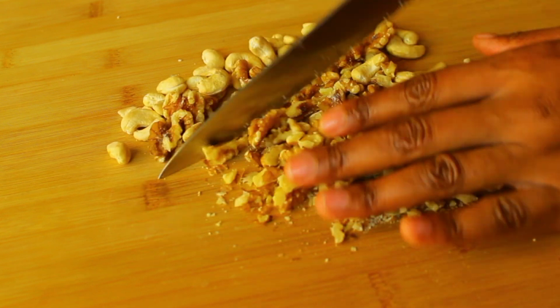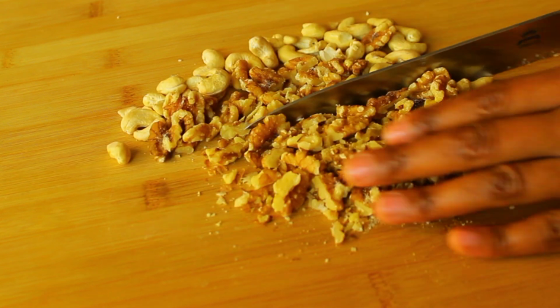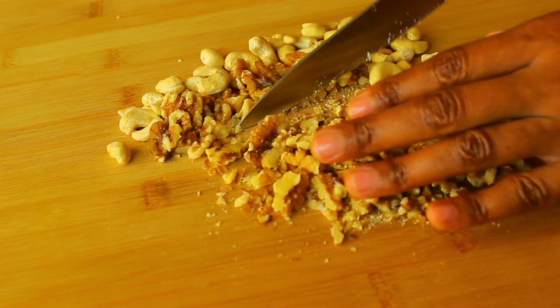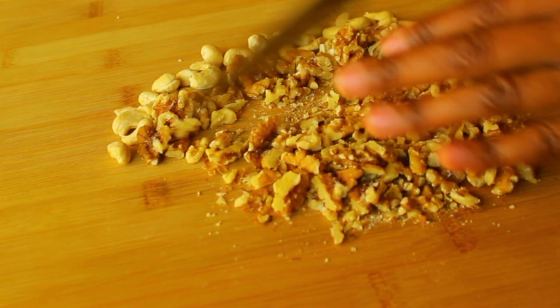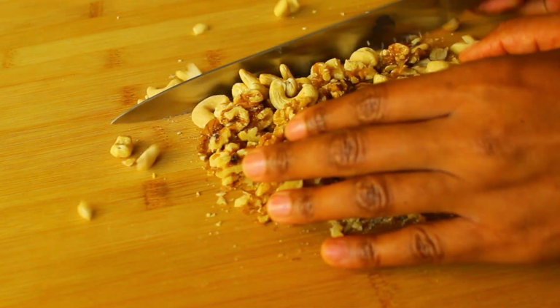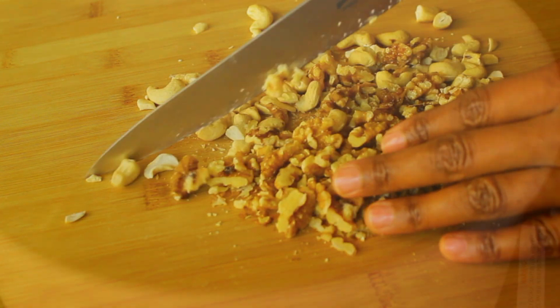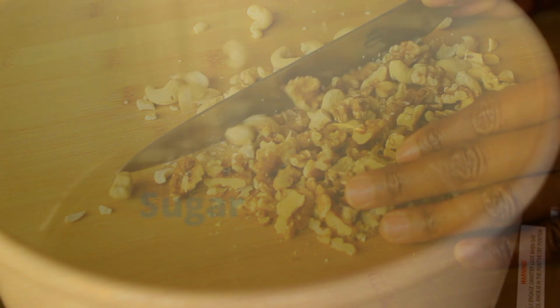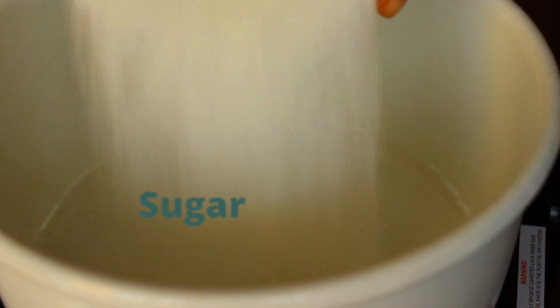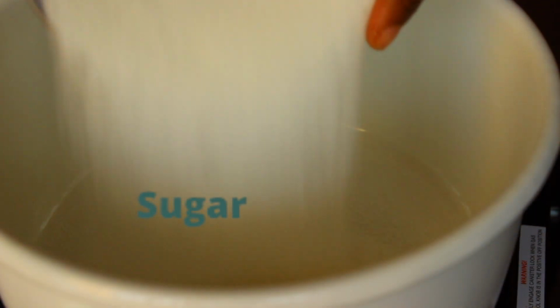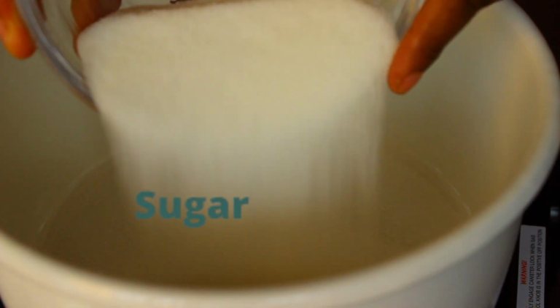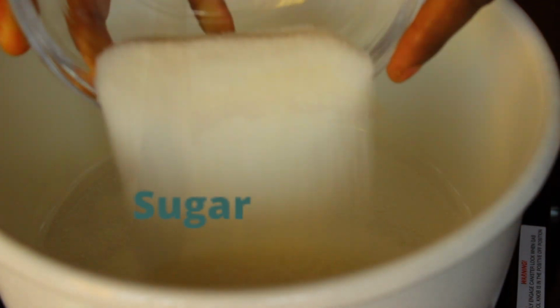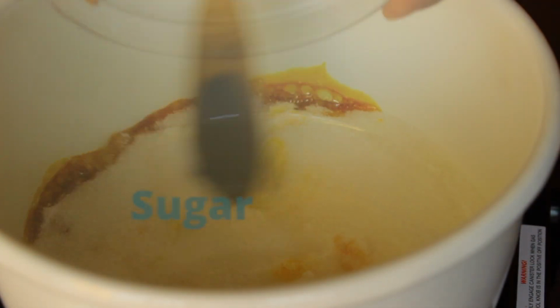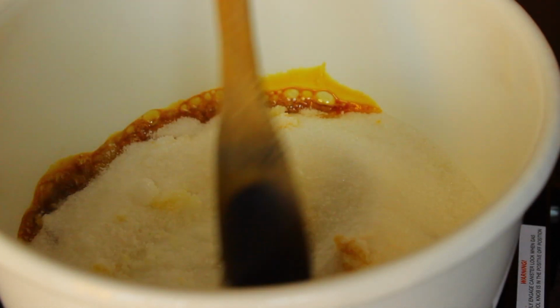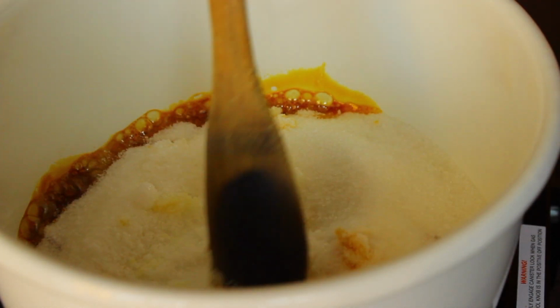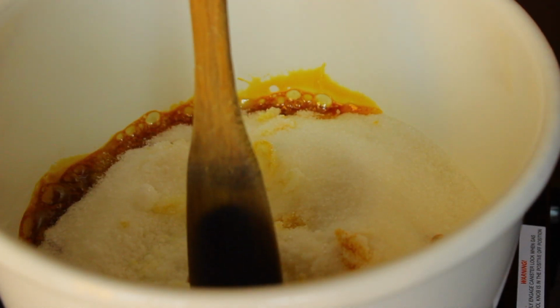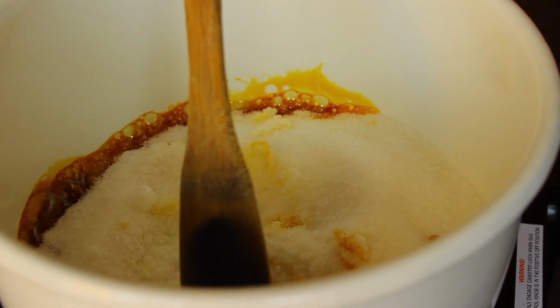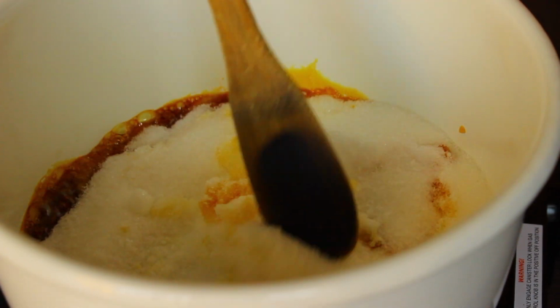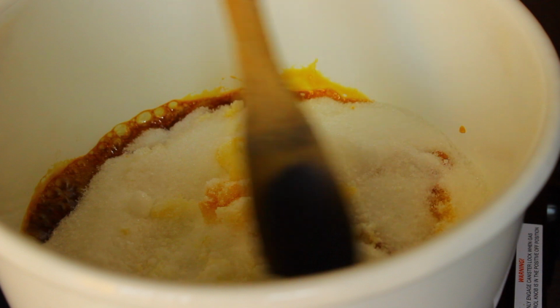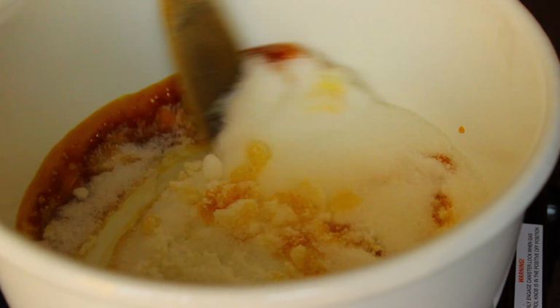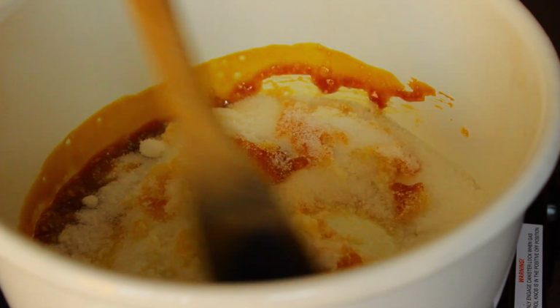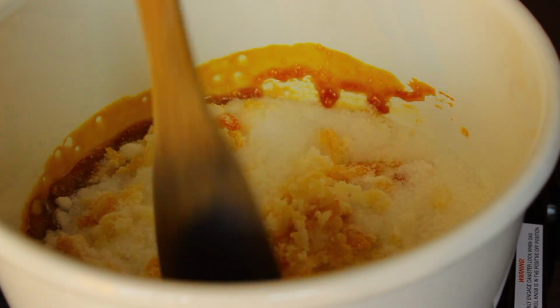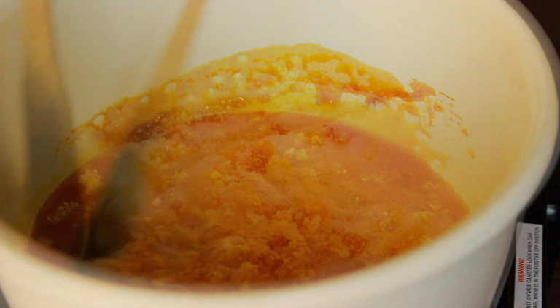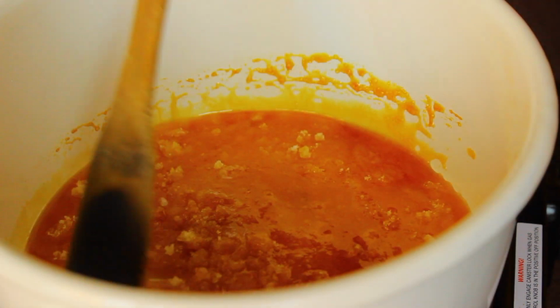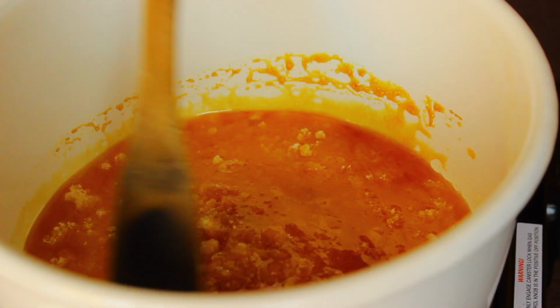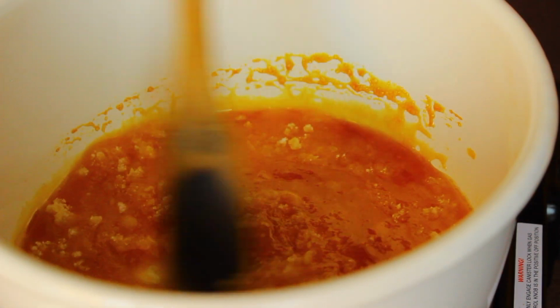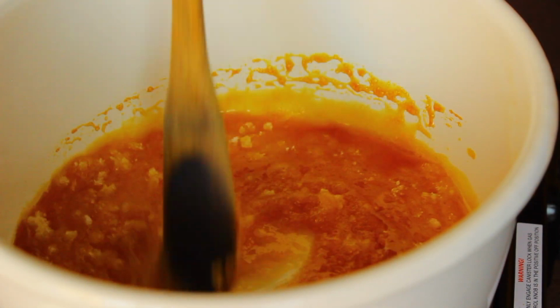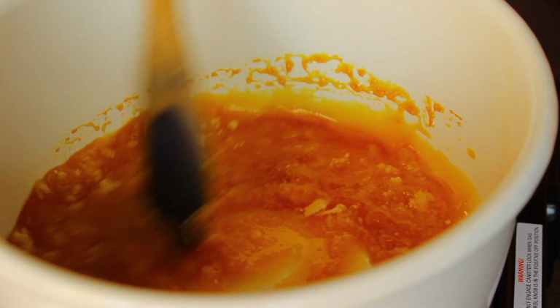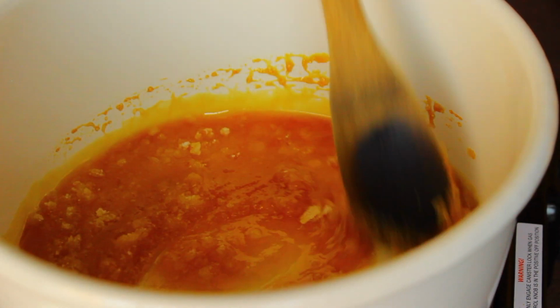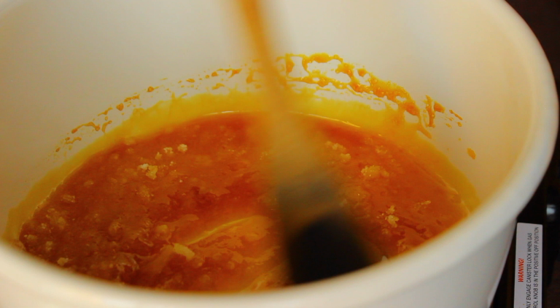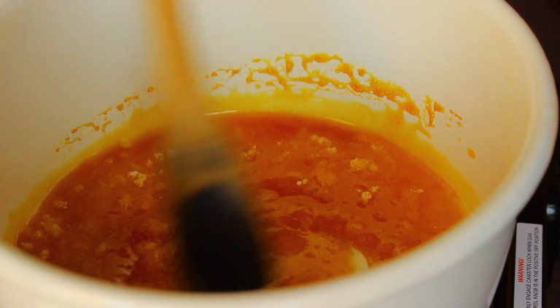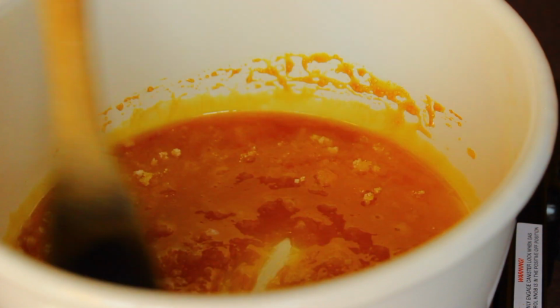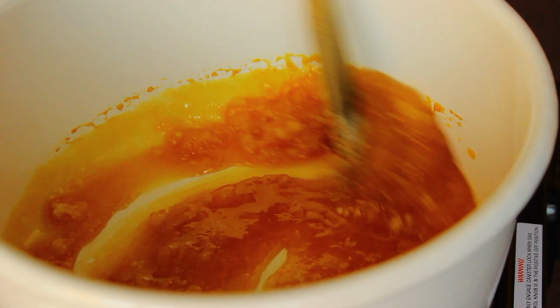Now we're going to make our caramel sauce. In a pot, caramelize some sugar — don't add anything to the sugar, just add the sugar to the pot and let it caramelize.